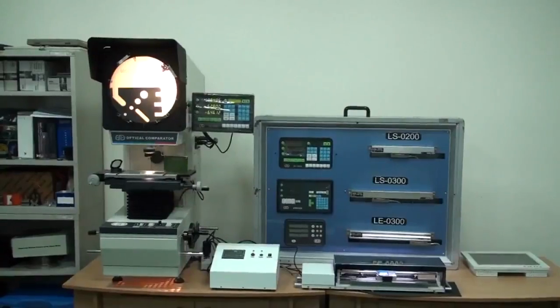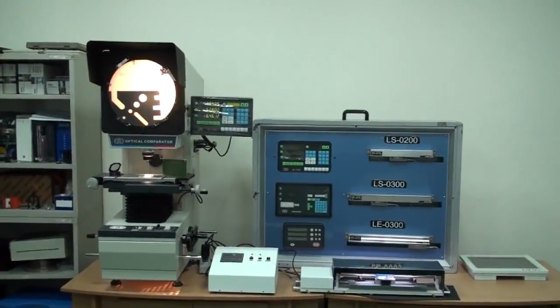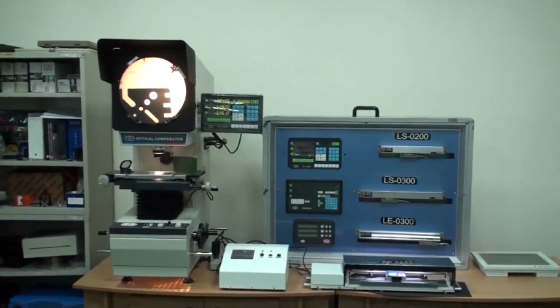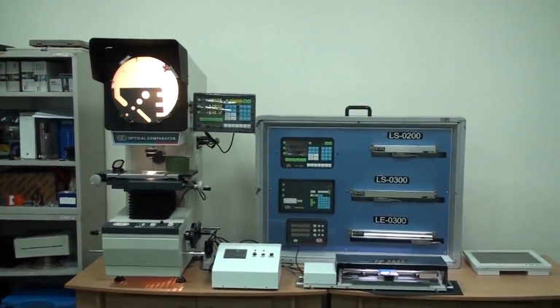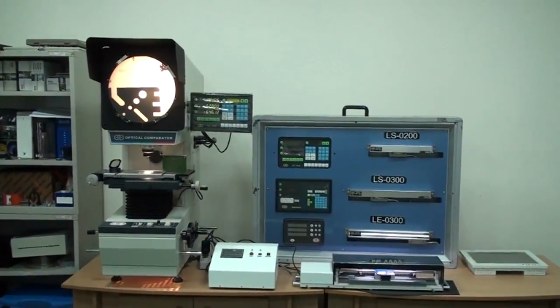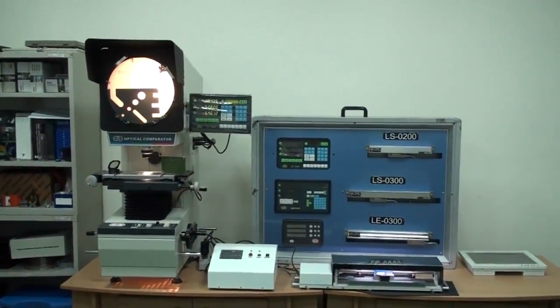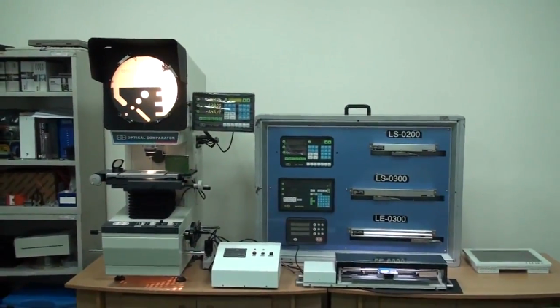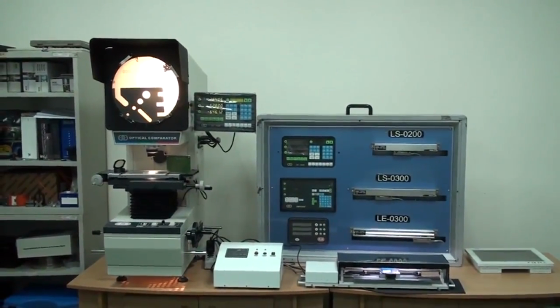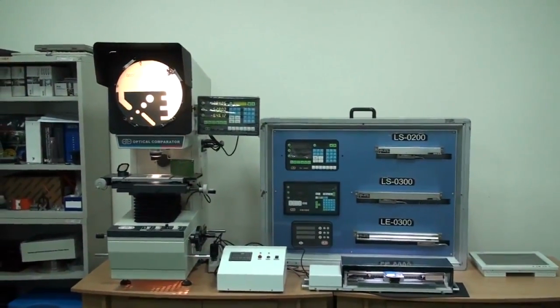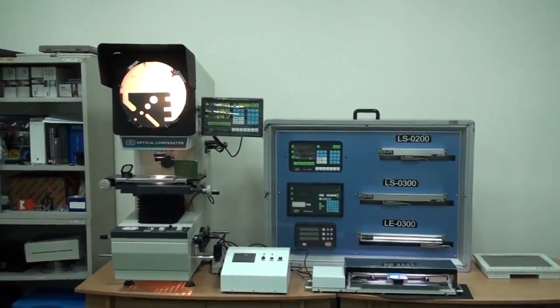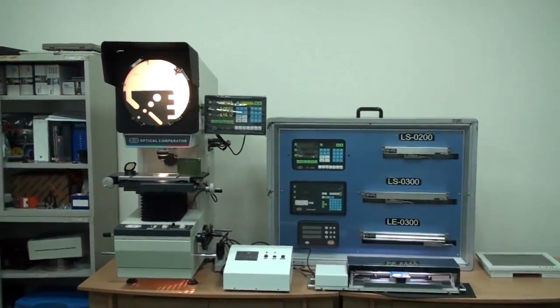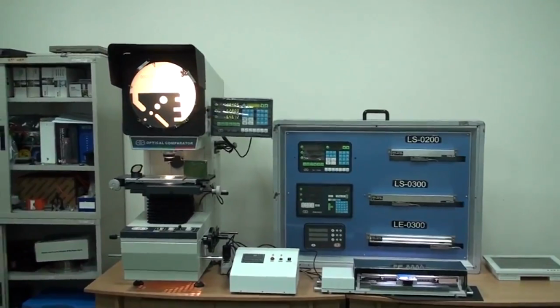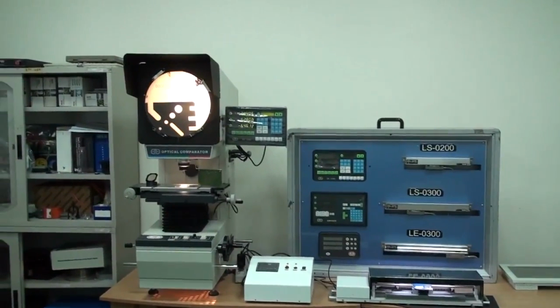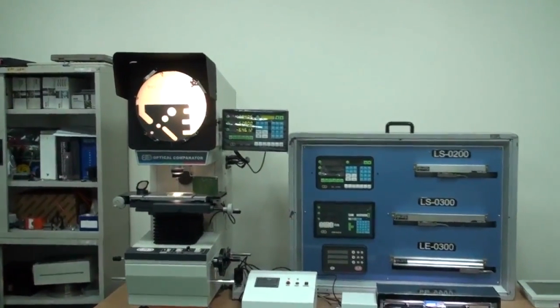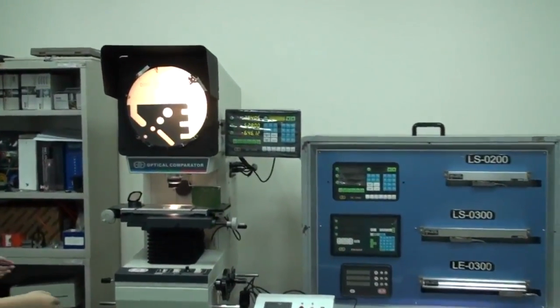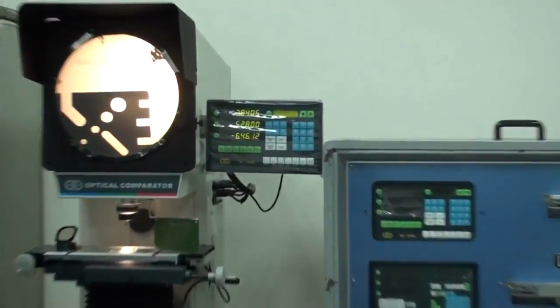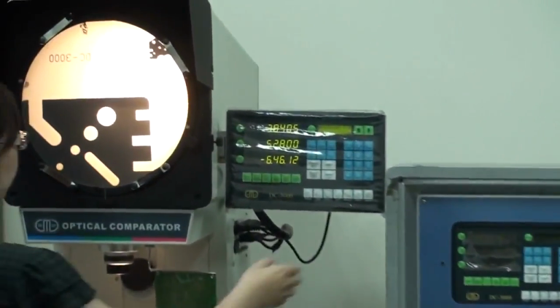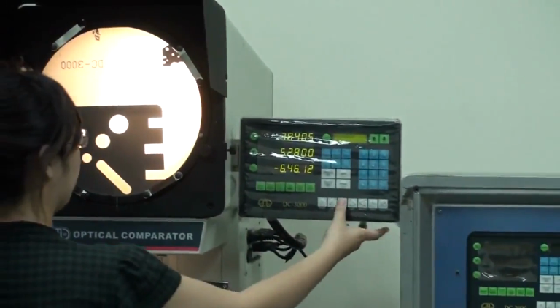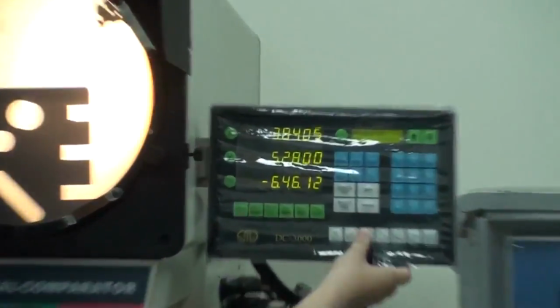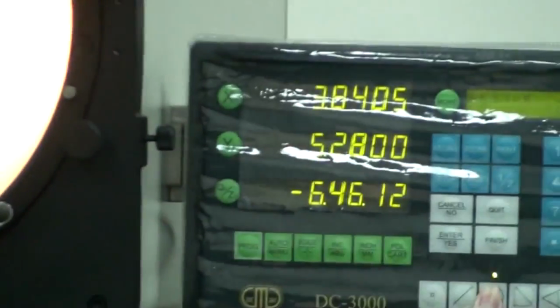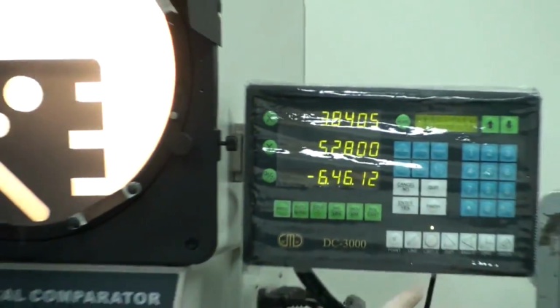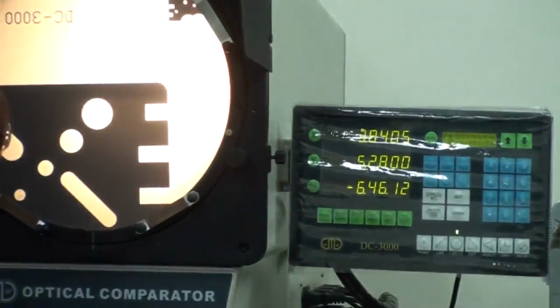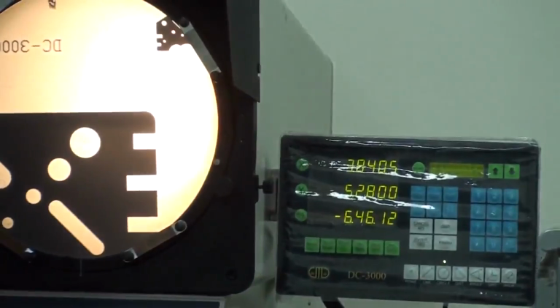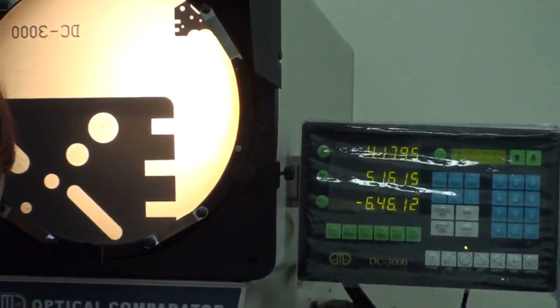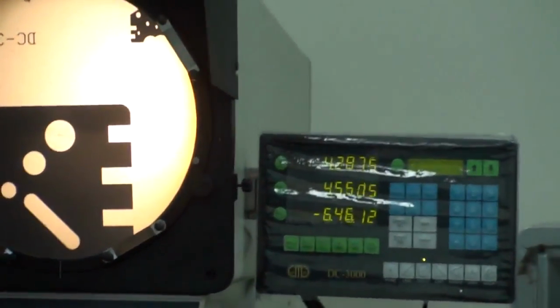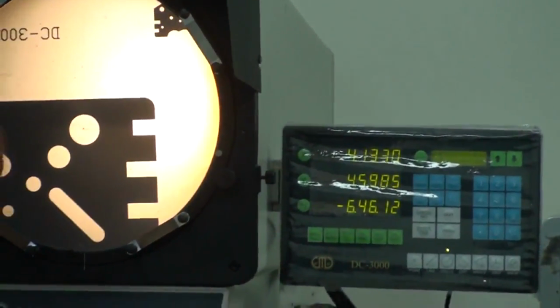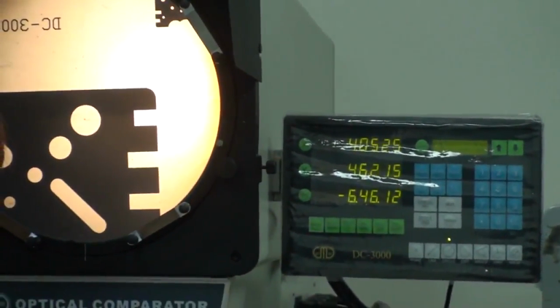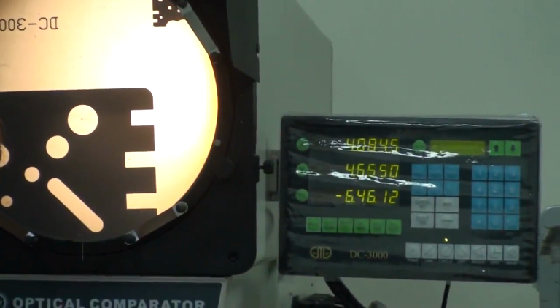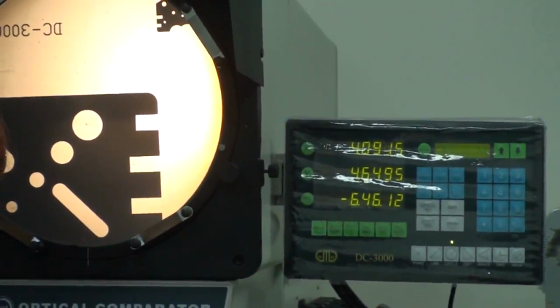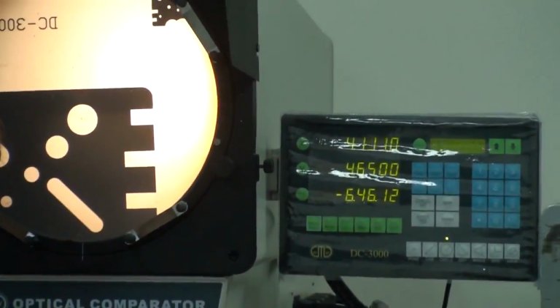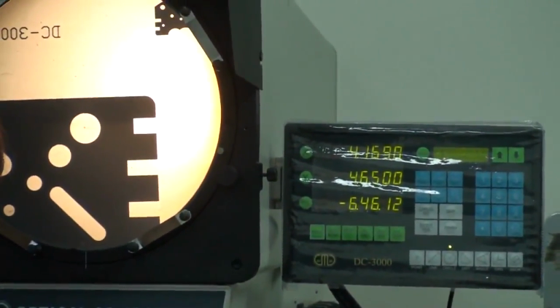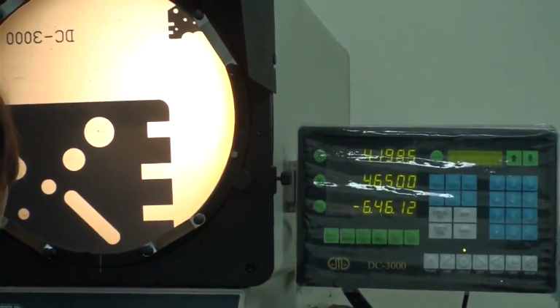This is Karma Profile Projector. Let's demonstrate how it works. I want to measure a circle and a distance. First of all, I have to press the circle button.